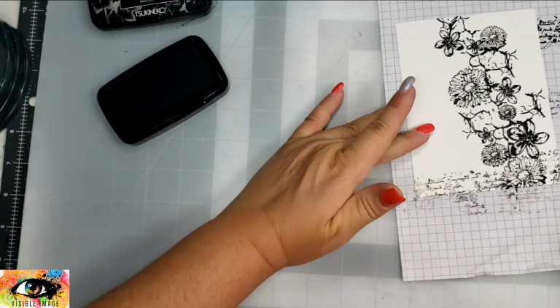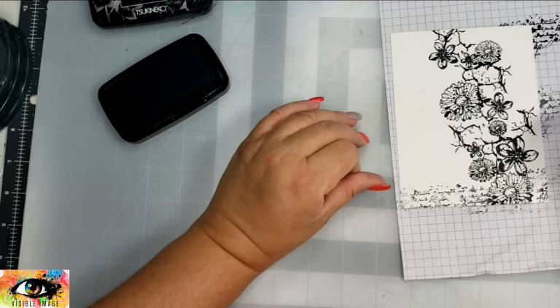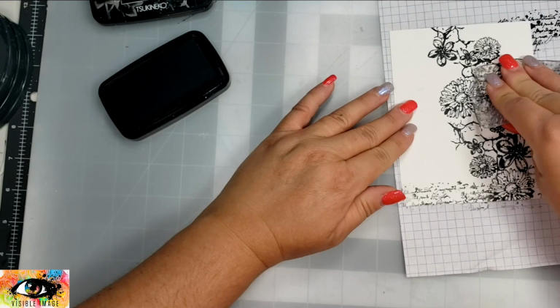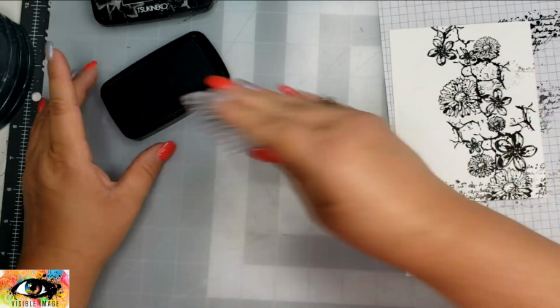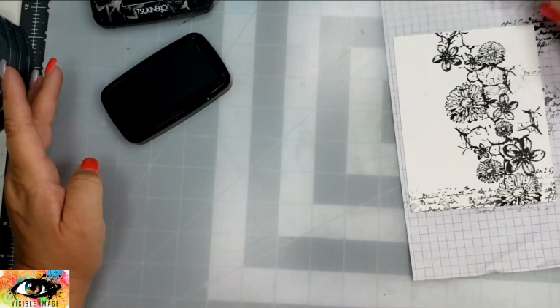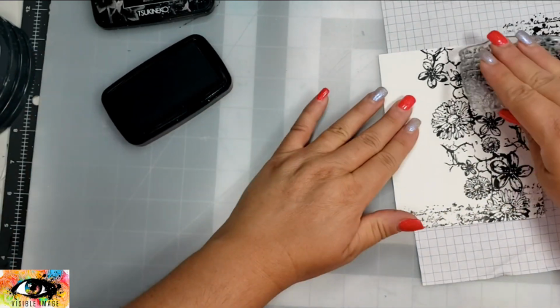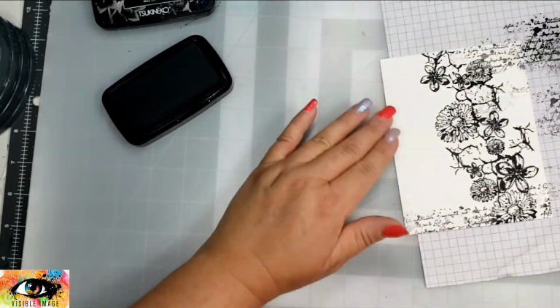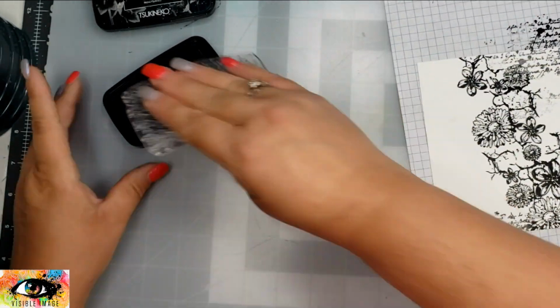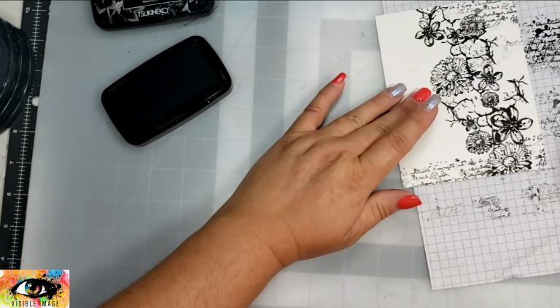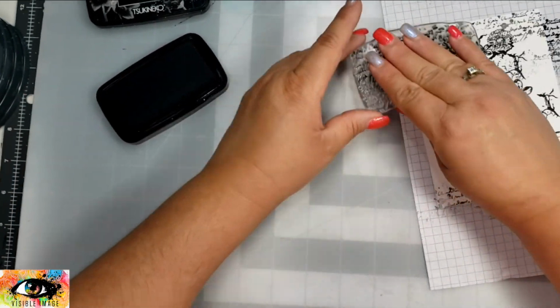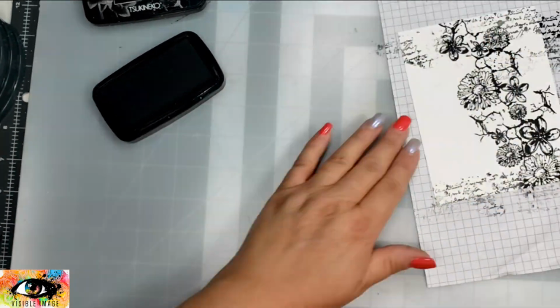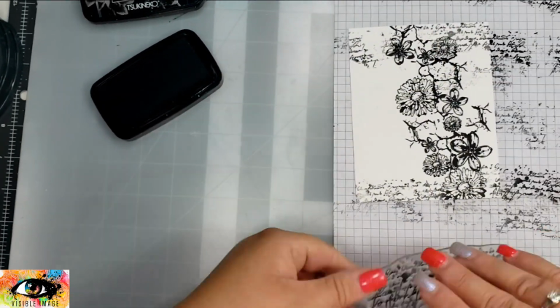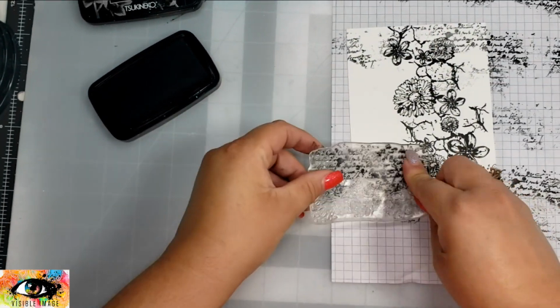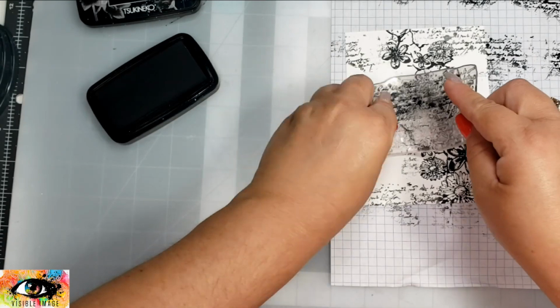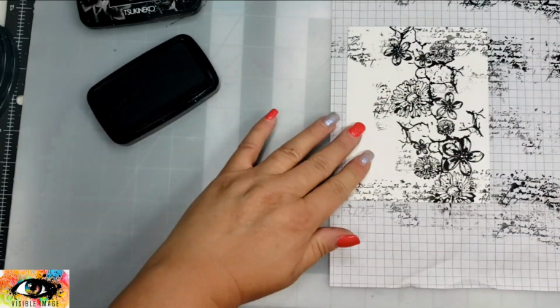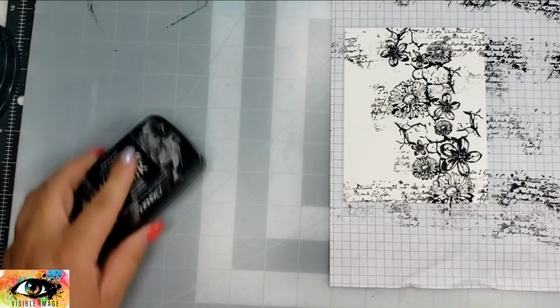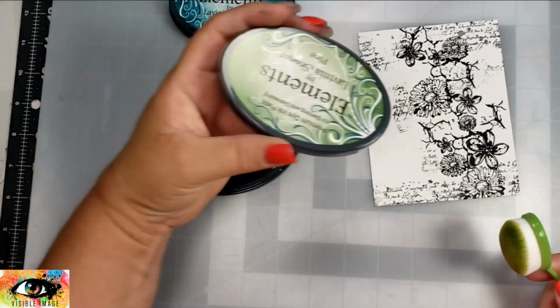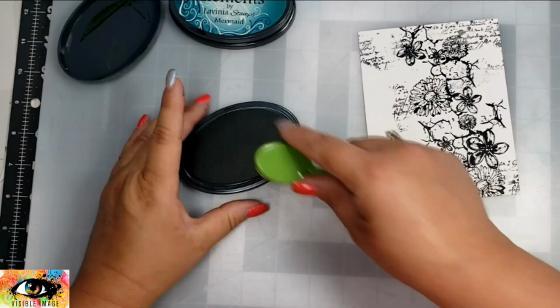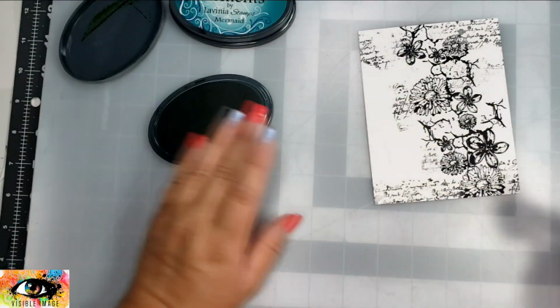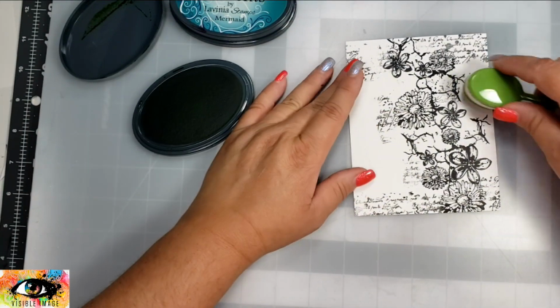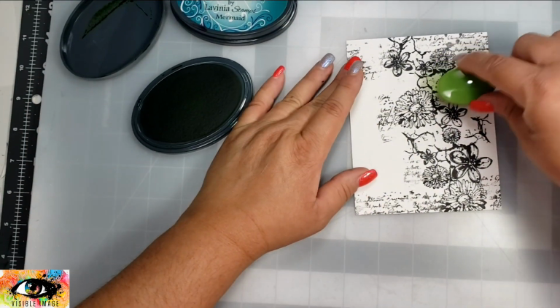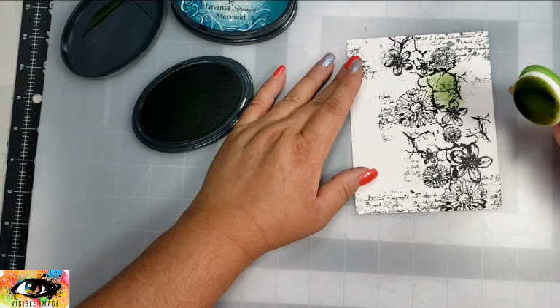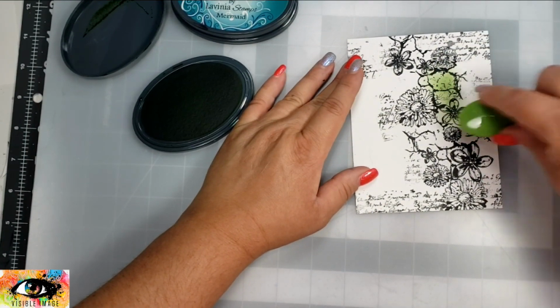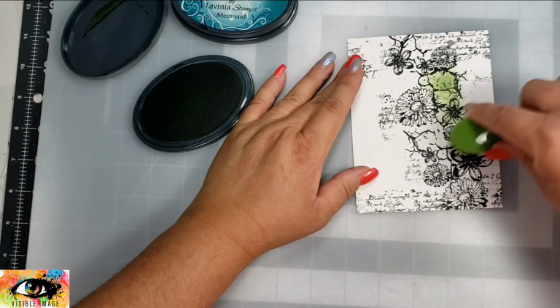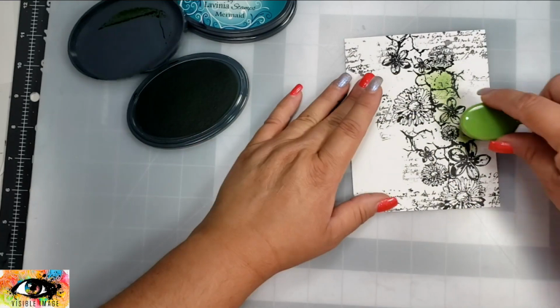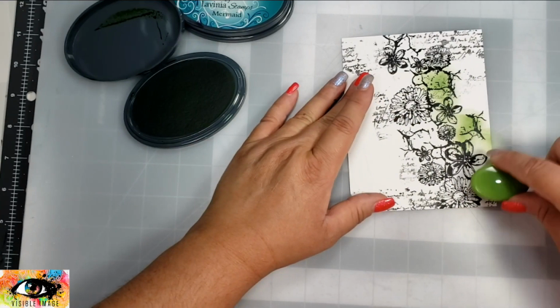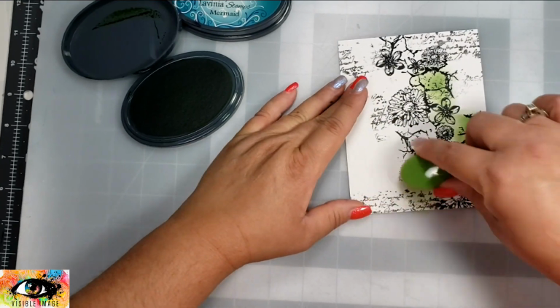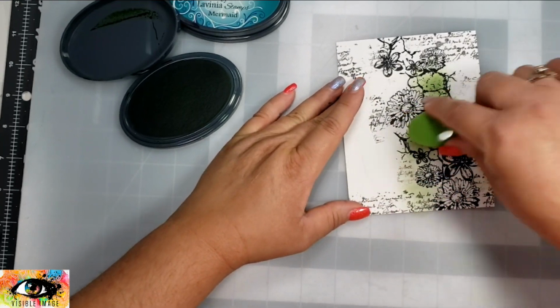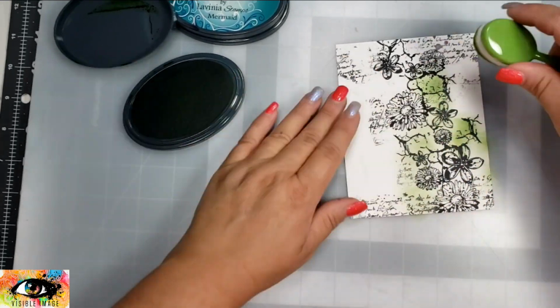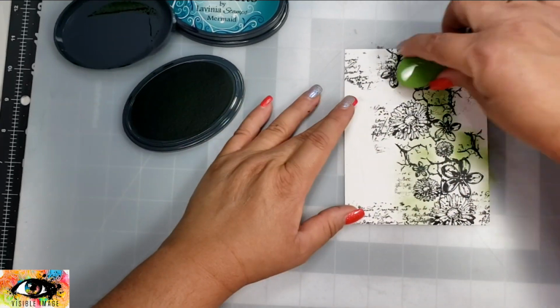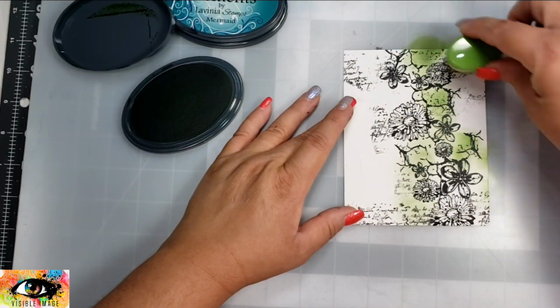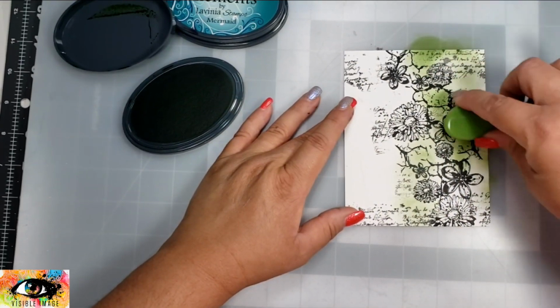Once I have all of the elements of that main background piece, I'm going to take the Scripted Streets stamp set and use the beautiful scripty writing. I'm just going to dip that into the VersaFine Nocturne and add that in several areas around the card, and then I'm going to take my ink blending brushes.